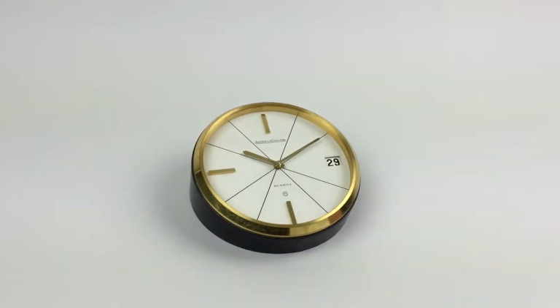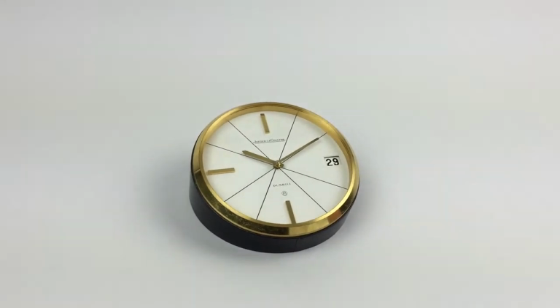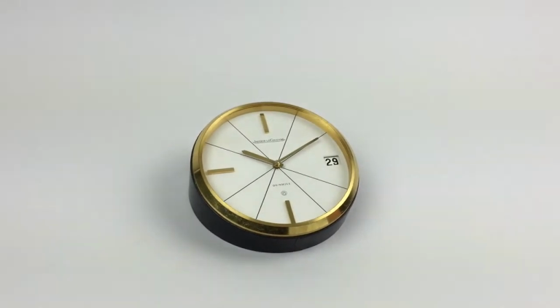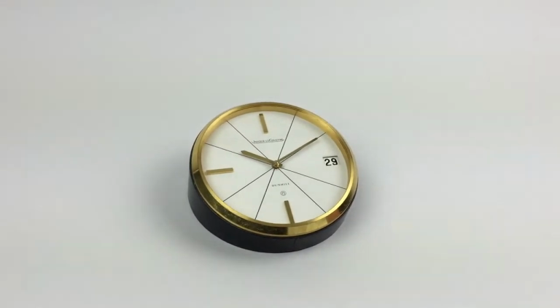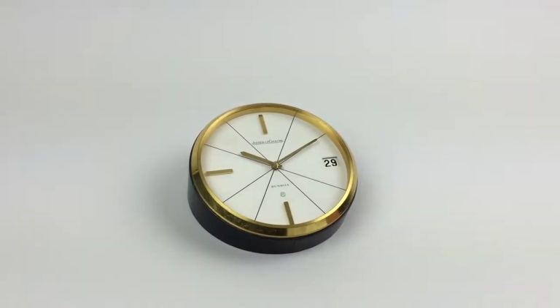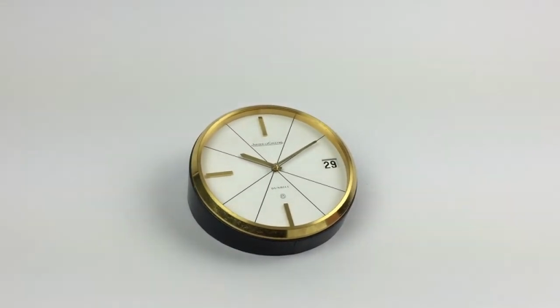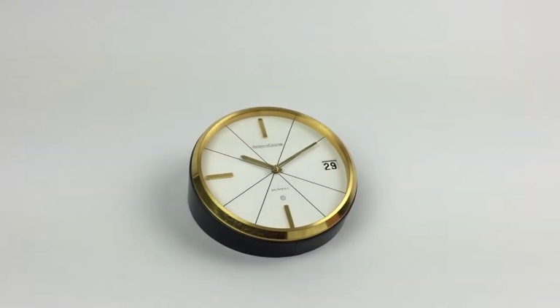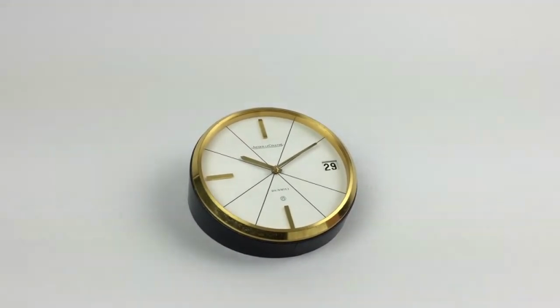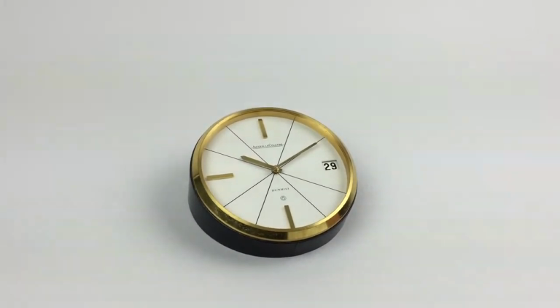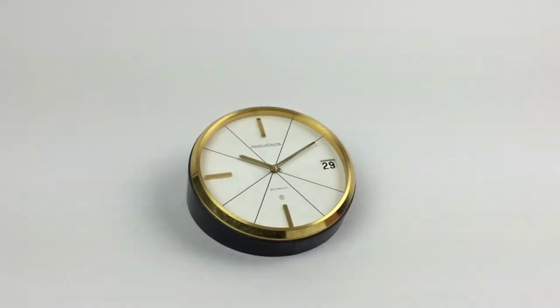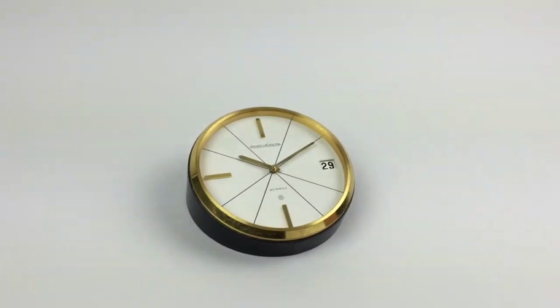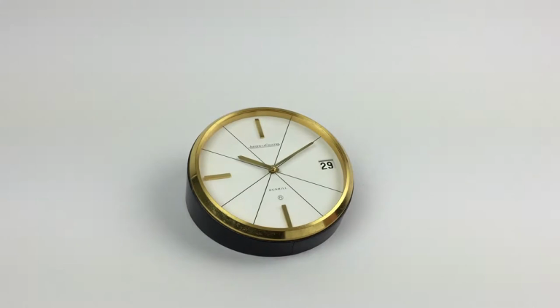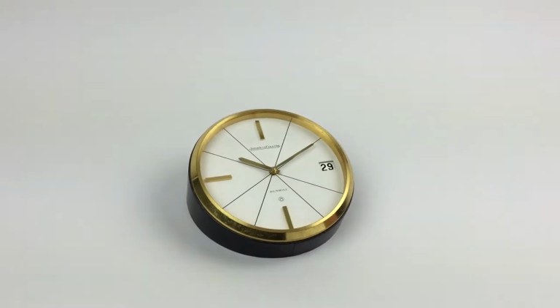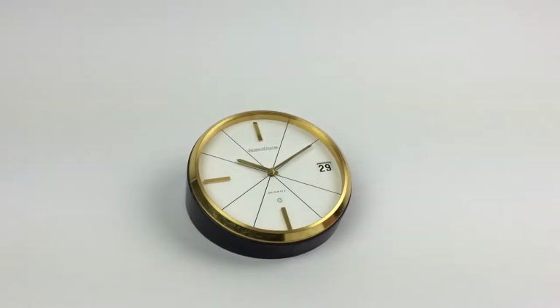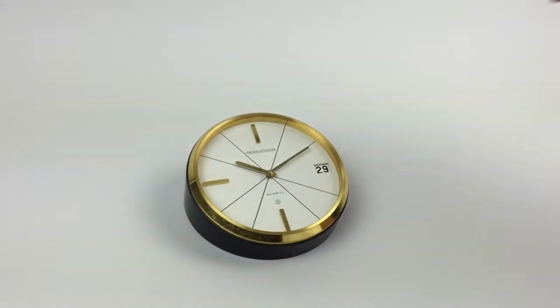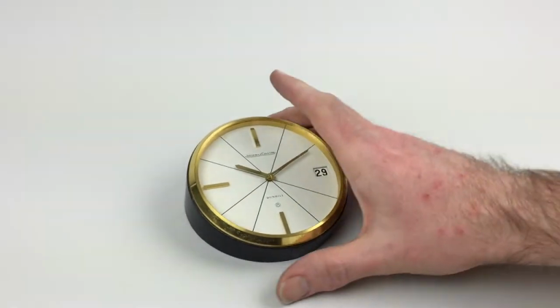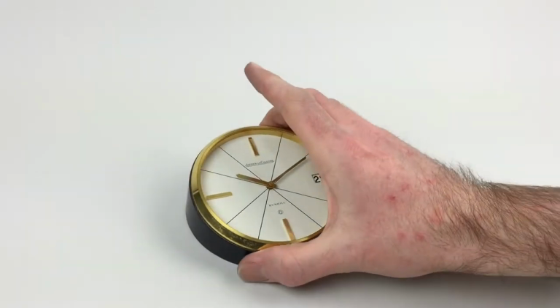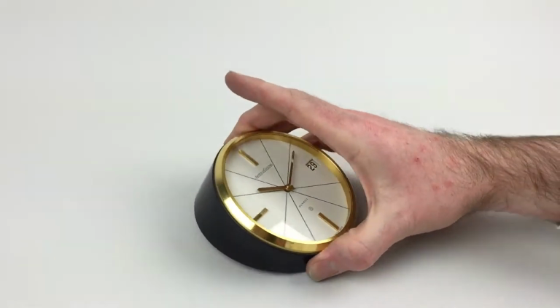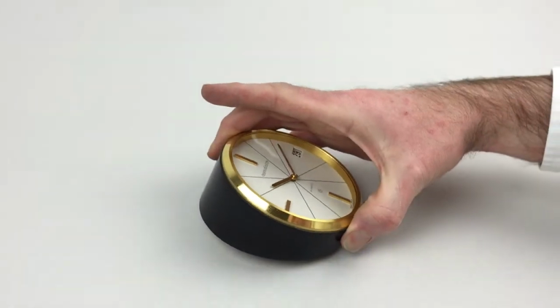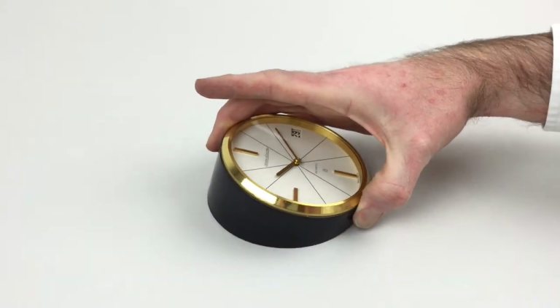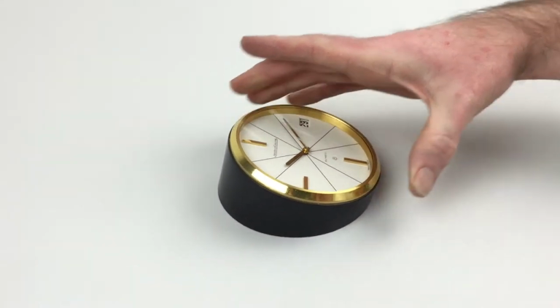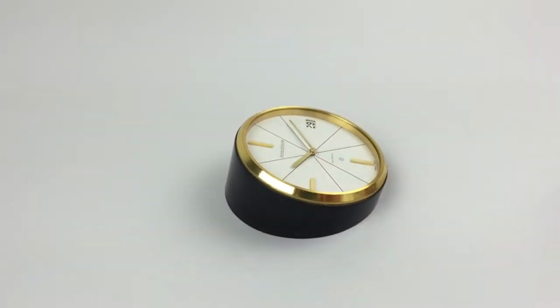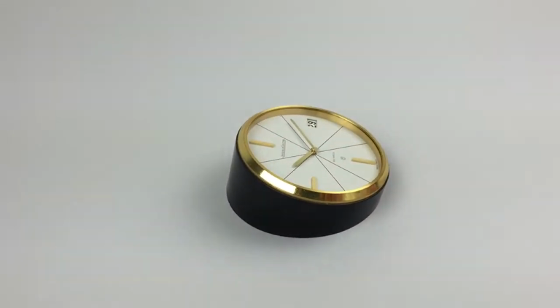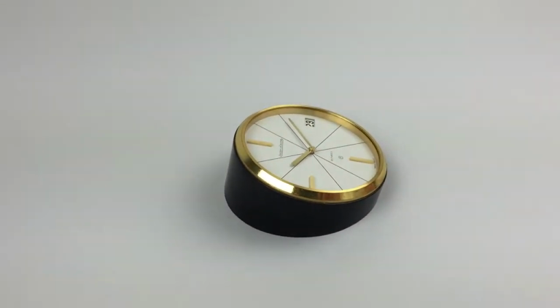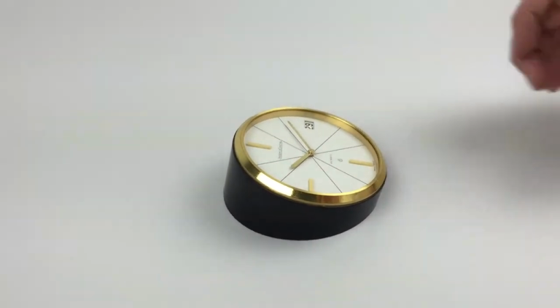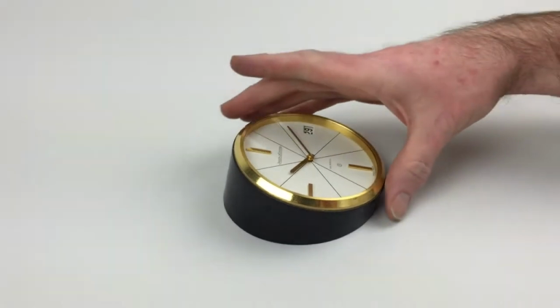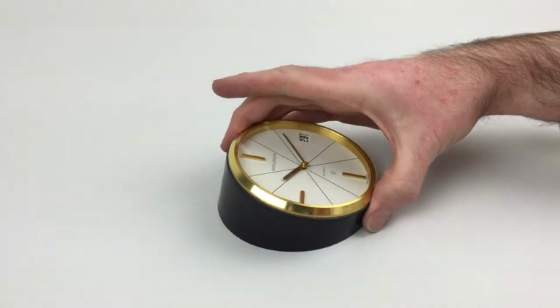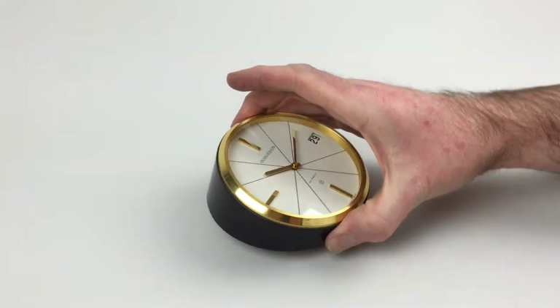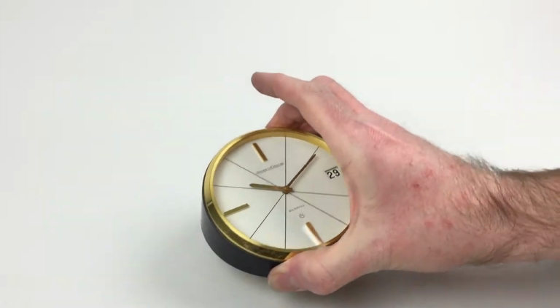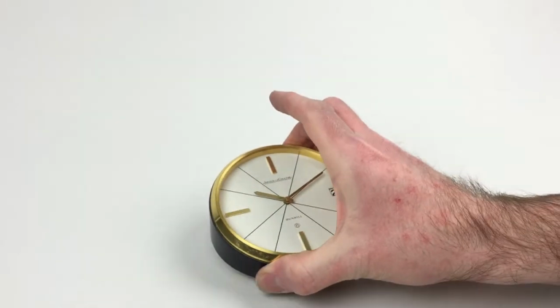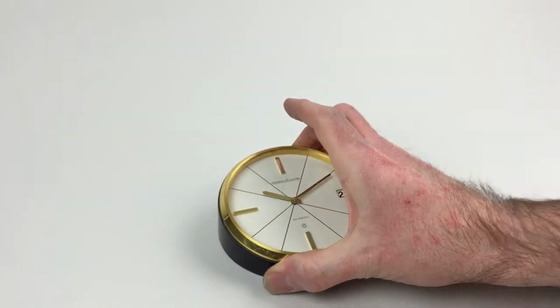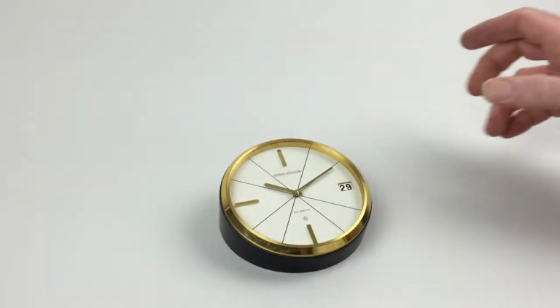This gilt-brass Jigler Kultra disc clock was made for the retailer Dunhill, circa 1960. It's got a leather surround. It's an eight-day movement.